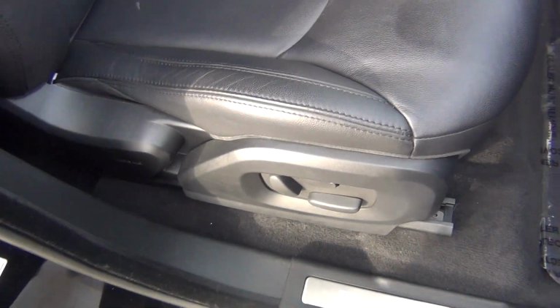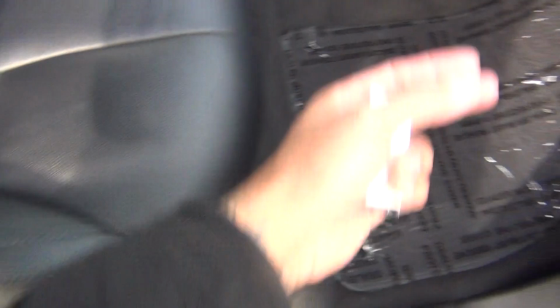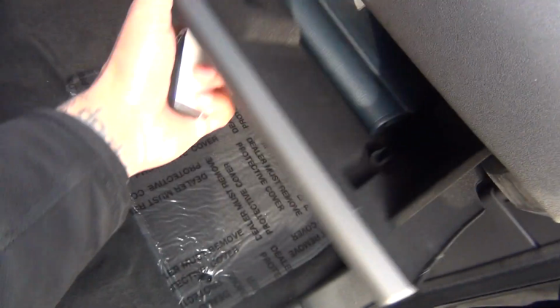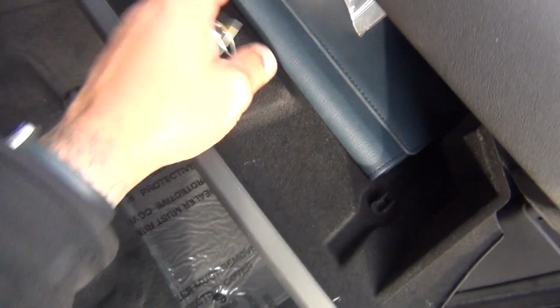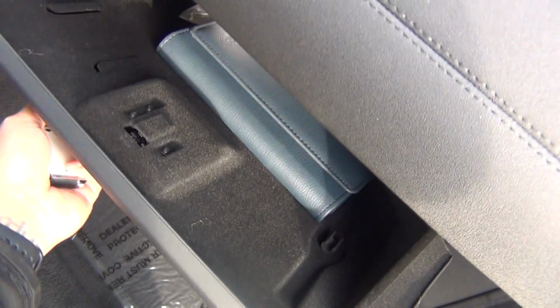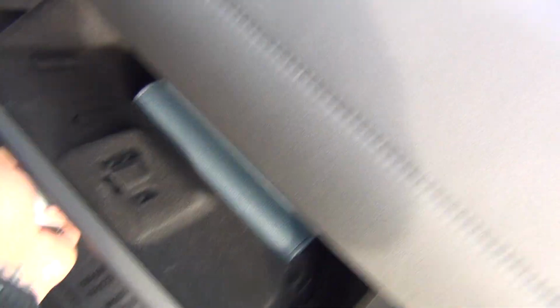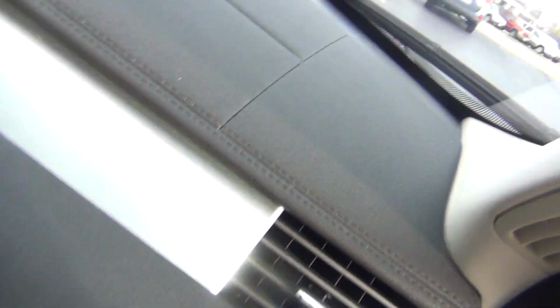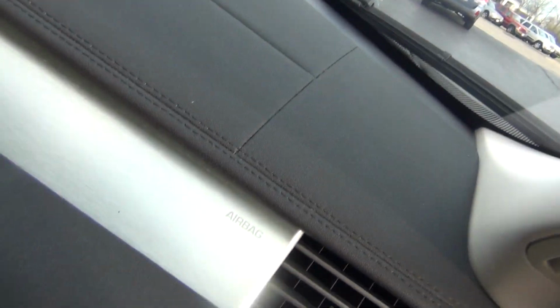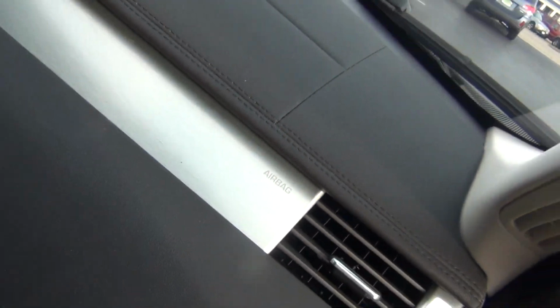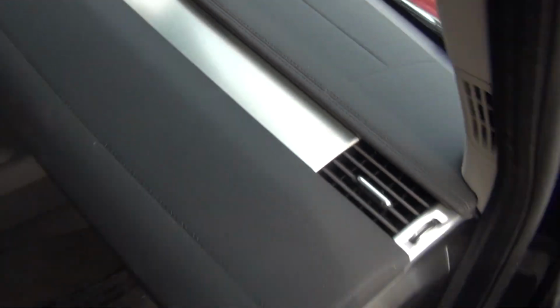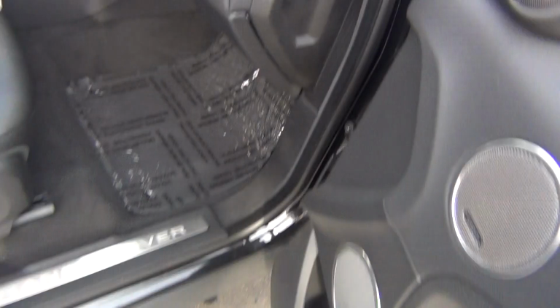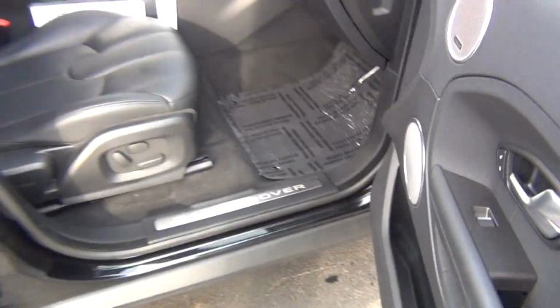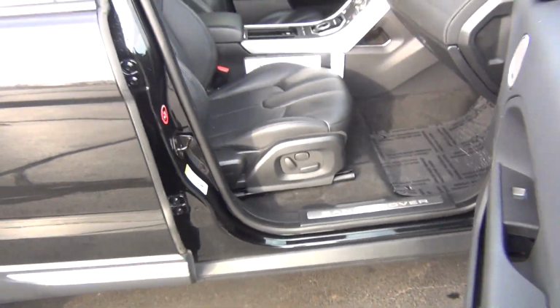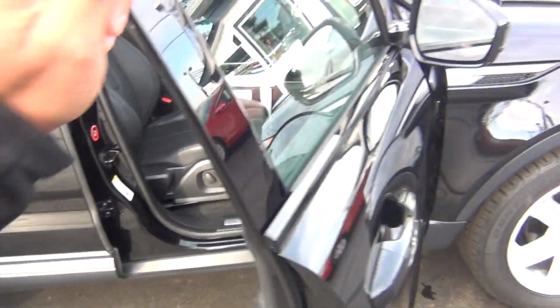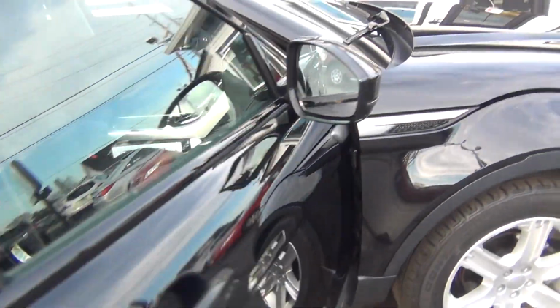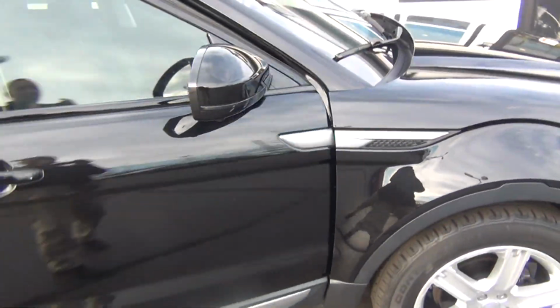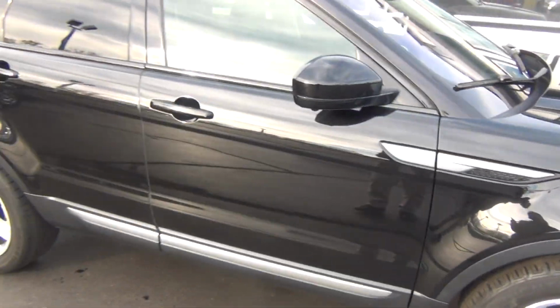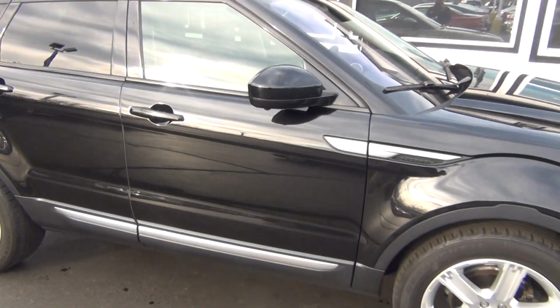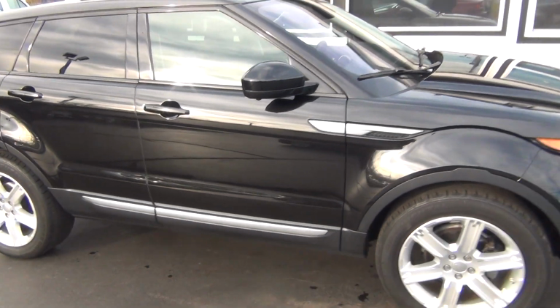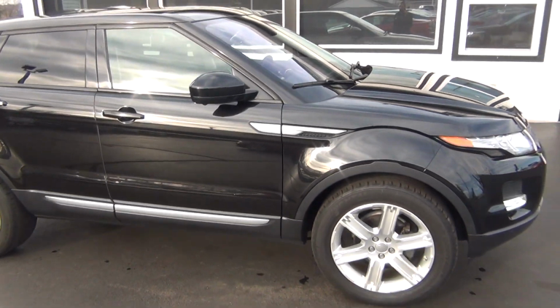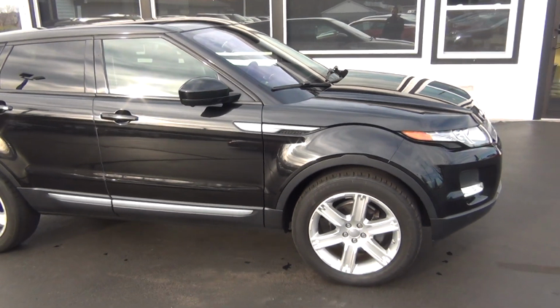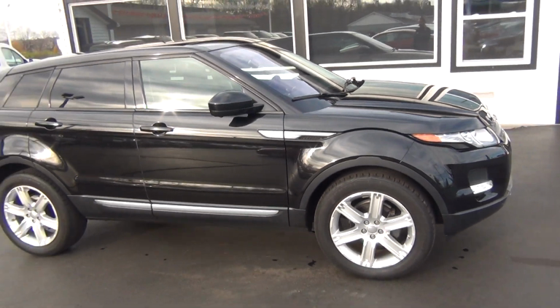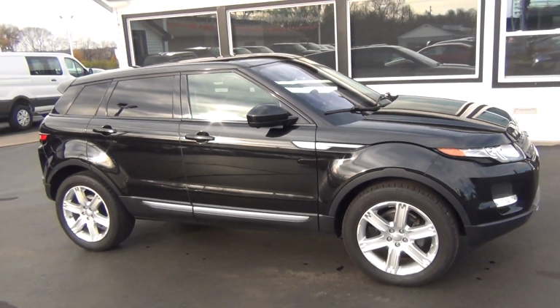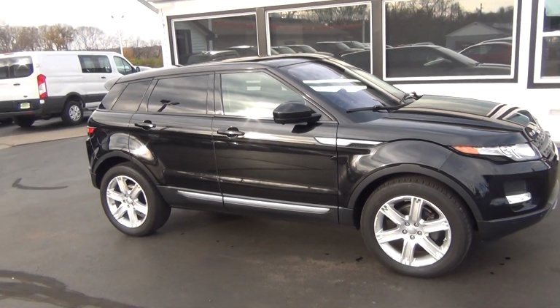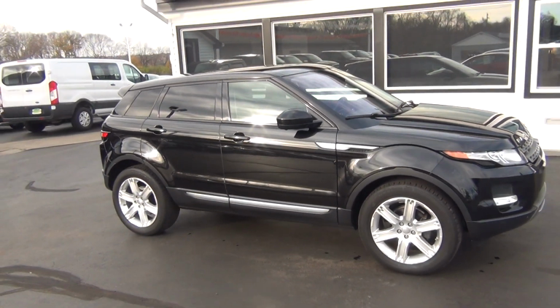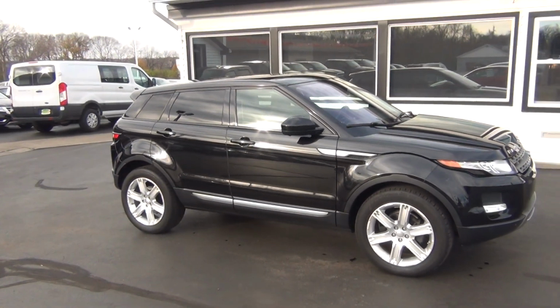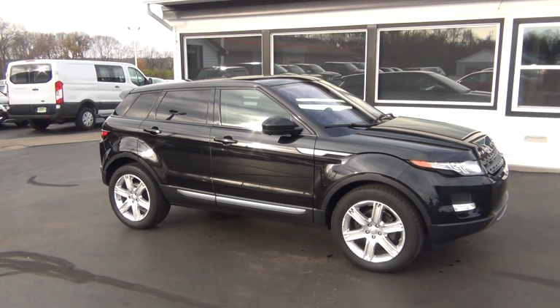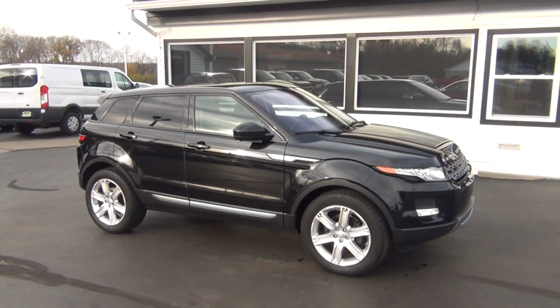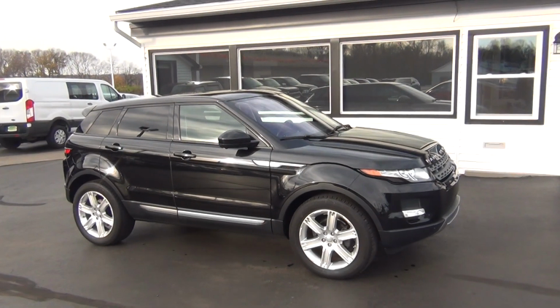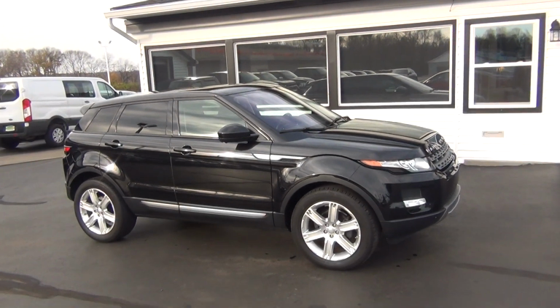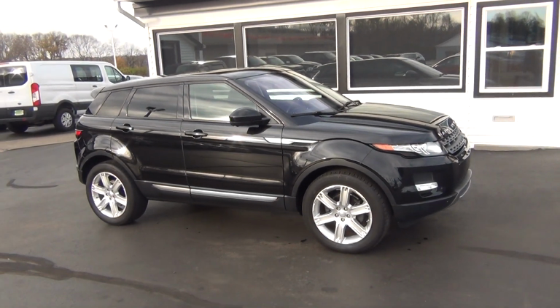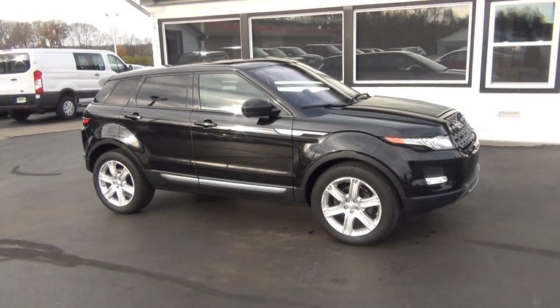Absolutely nothing to hide here at Midtown Auto Center. Power passenger seat as well. Owner's manual in the glove box, passenger airbag. It's got a clean Carfax — so no accidents, no flood damage or frame damage, and only one previous owner. And it's a non-smoker vehicle, so no signs of any smoke damage or nasty smoke smells.